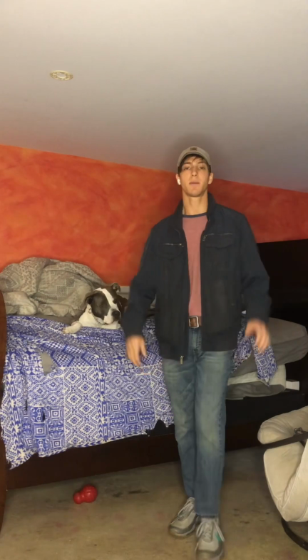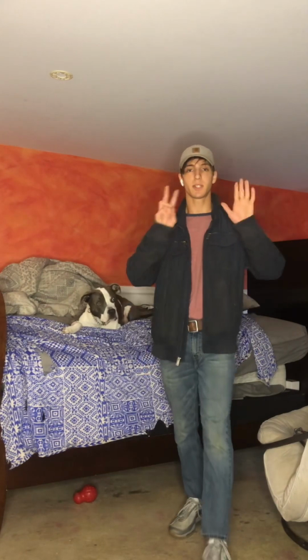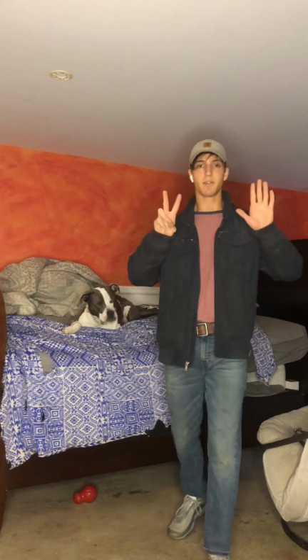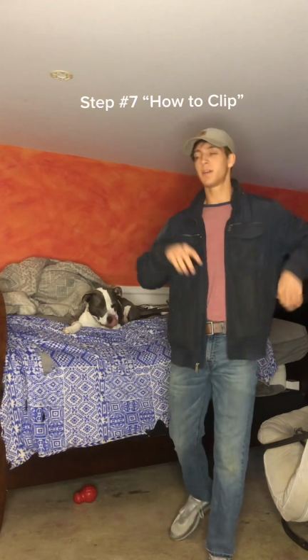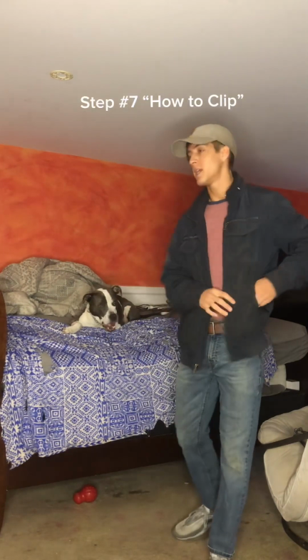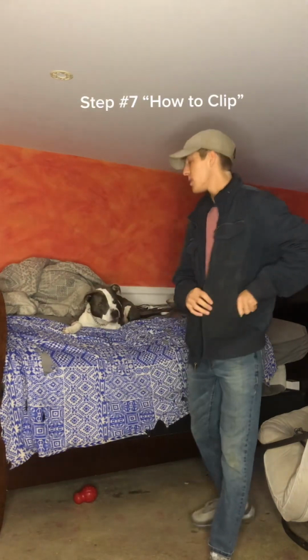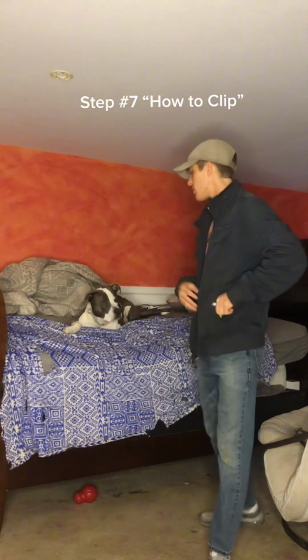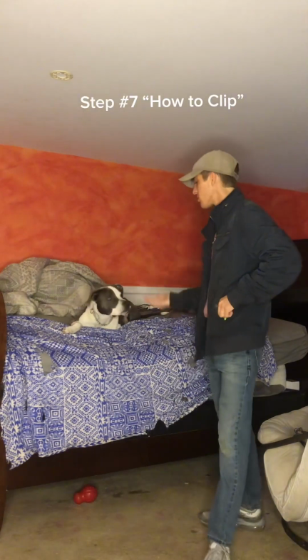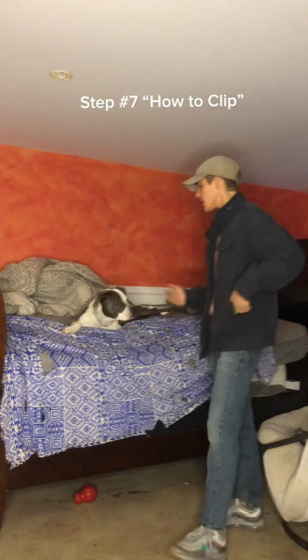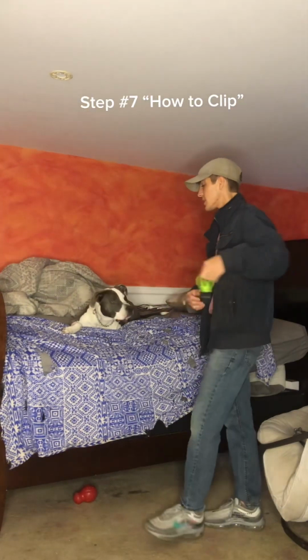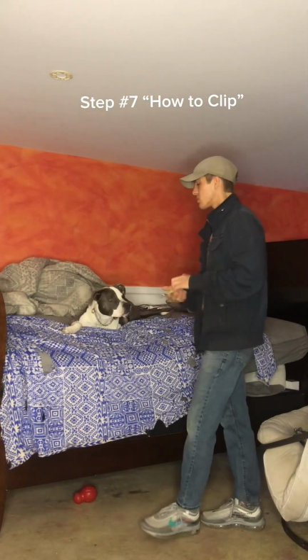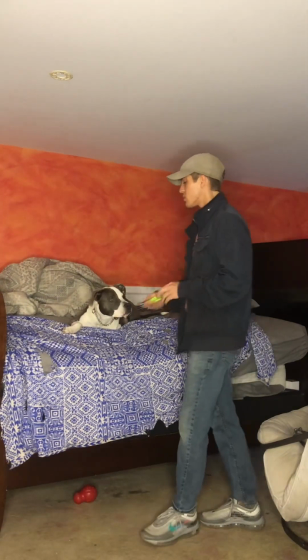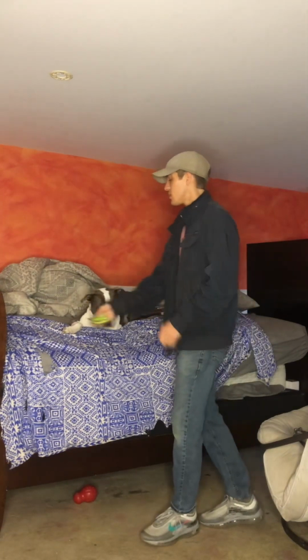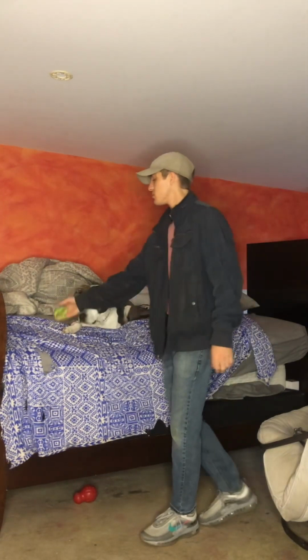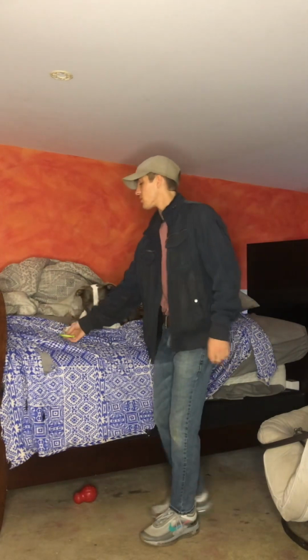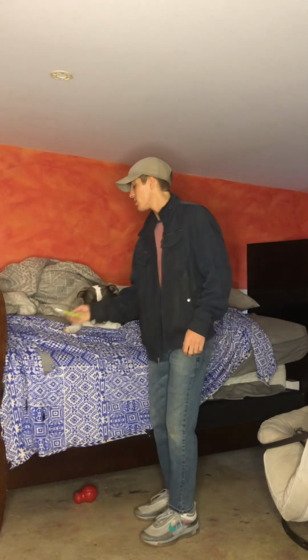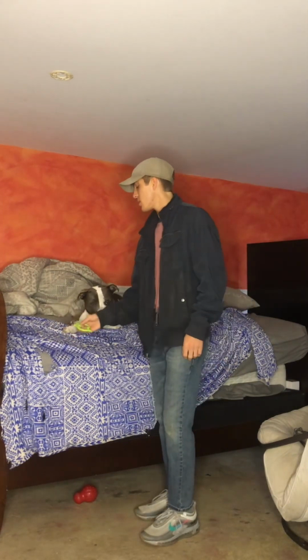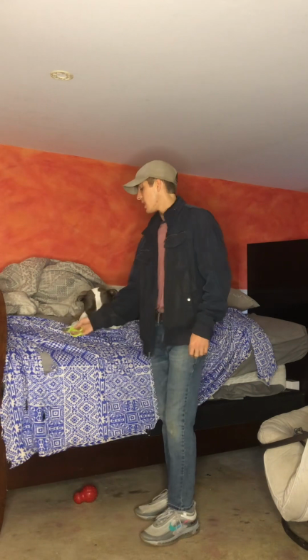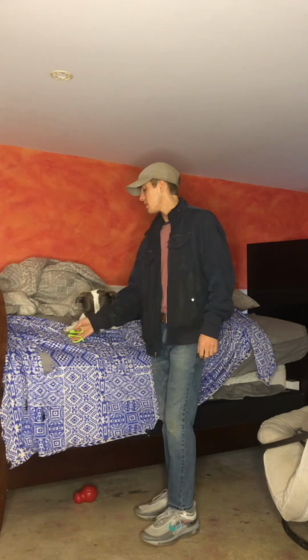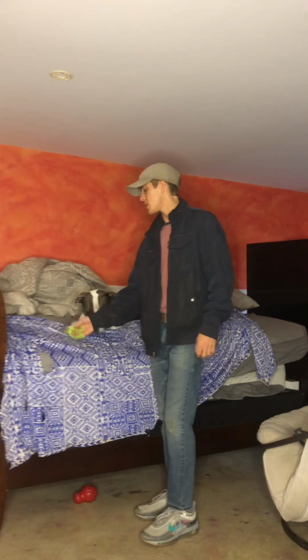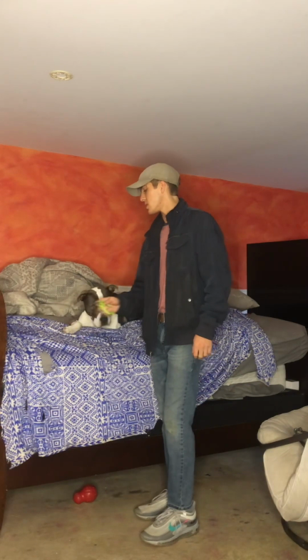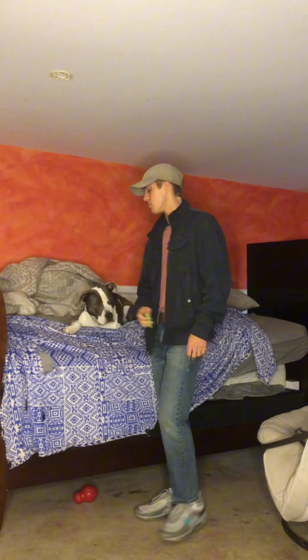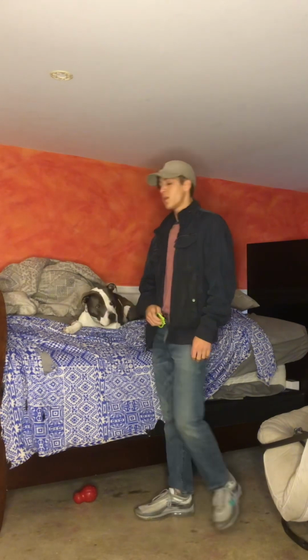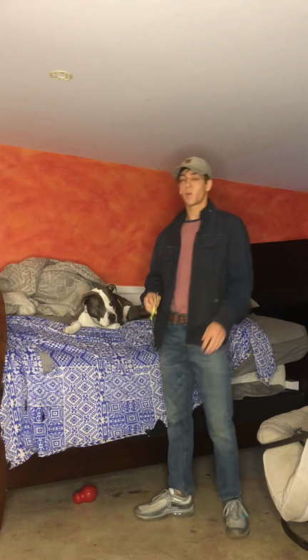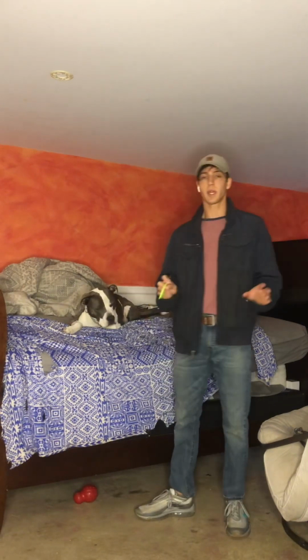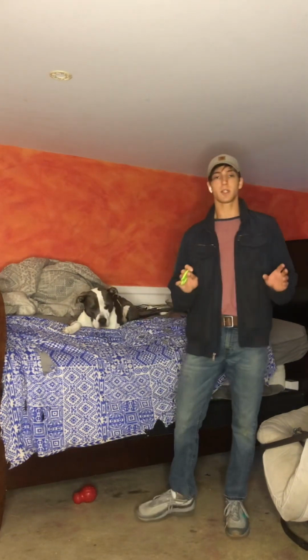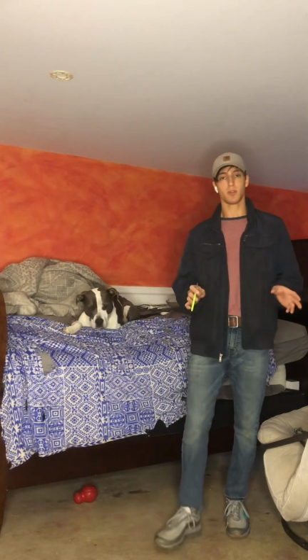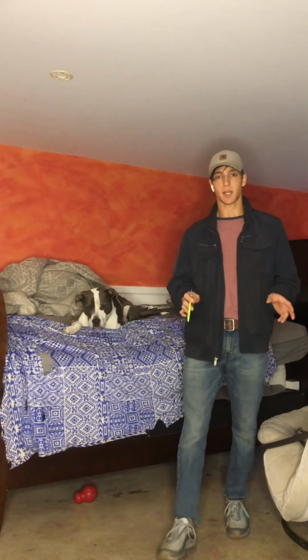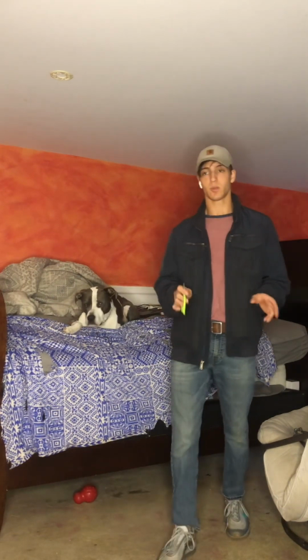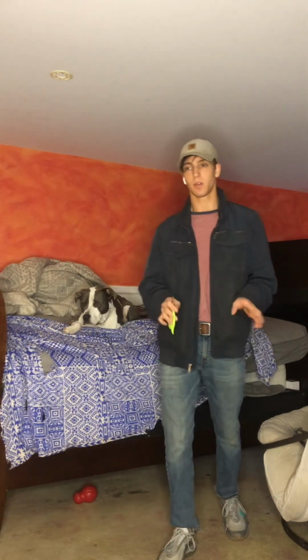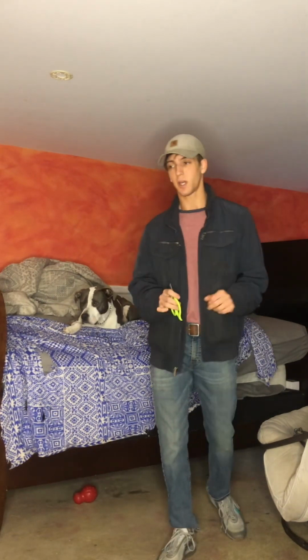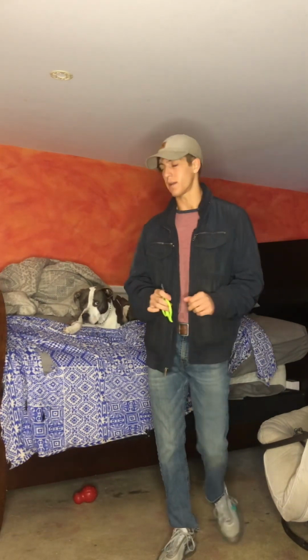Step number seven: now that we have our dog relaxed and comfortable with the clippers being around them and being touched to them, we're going to get to the actual cutting.